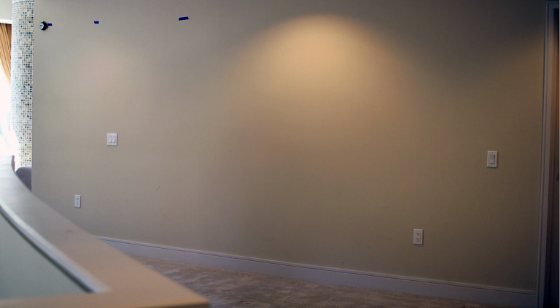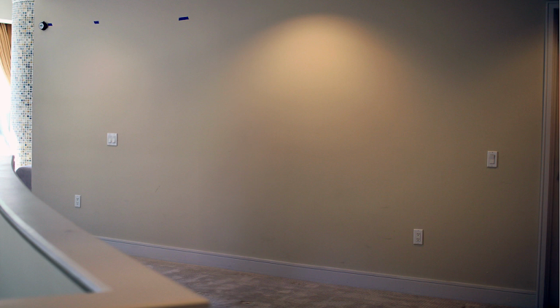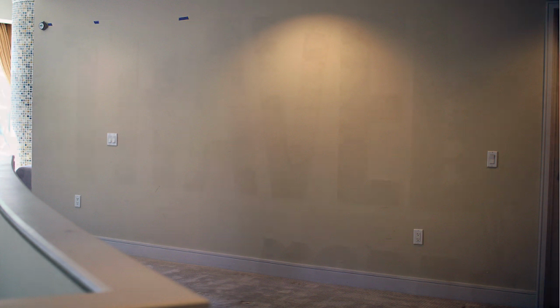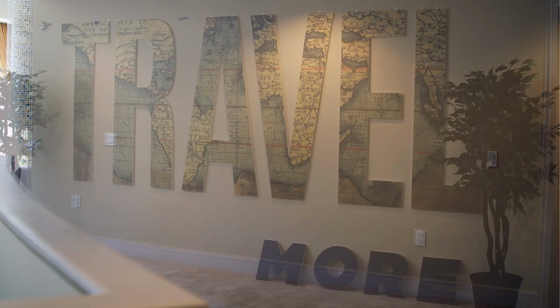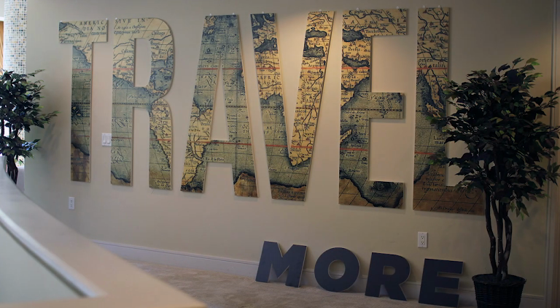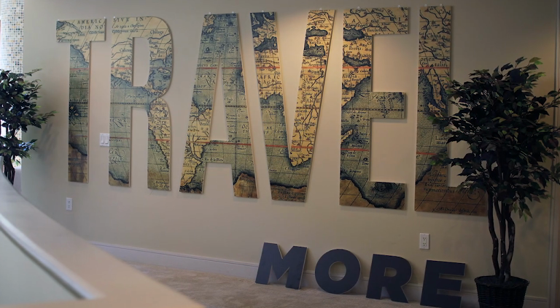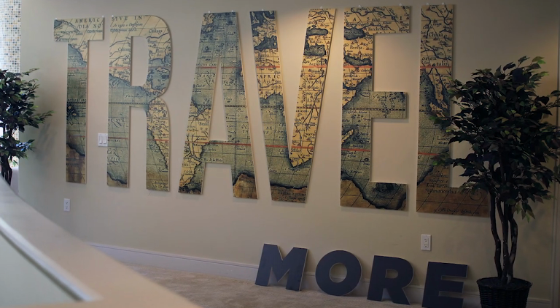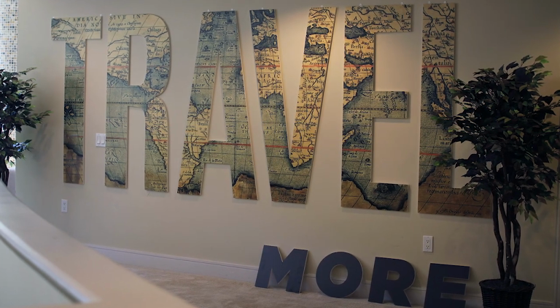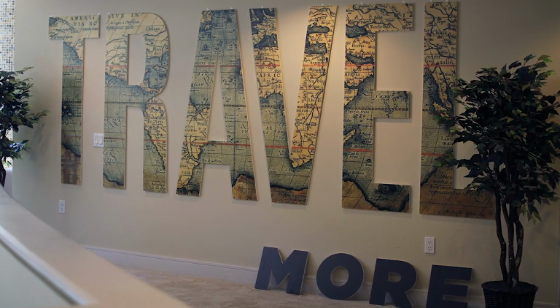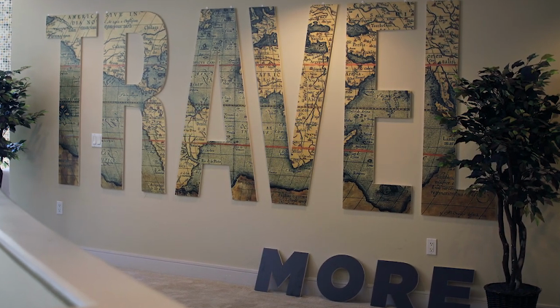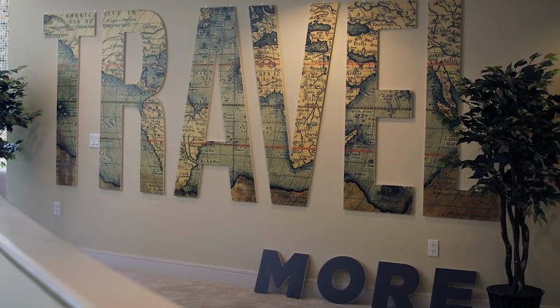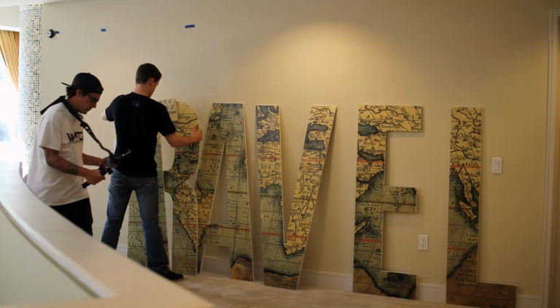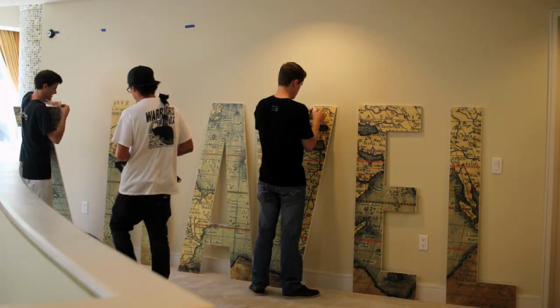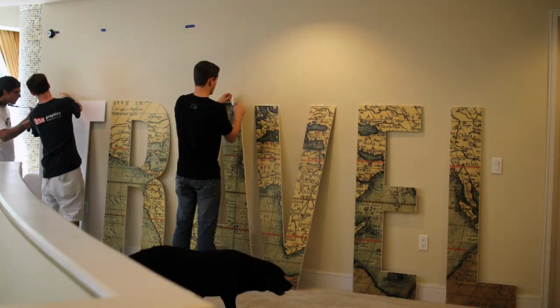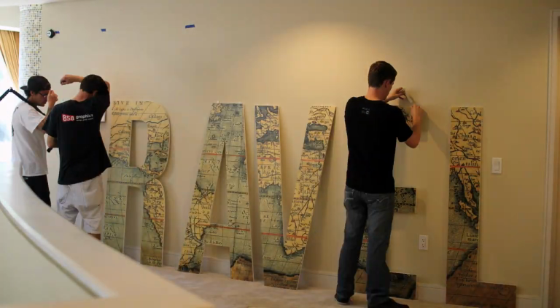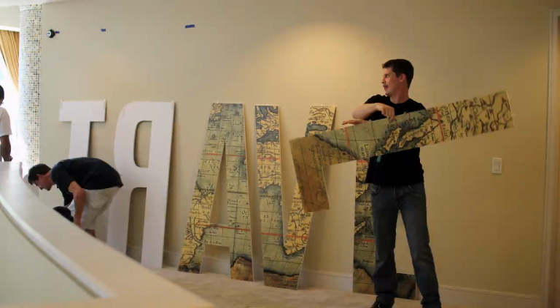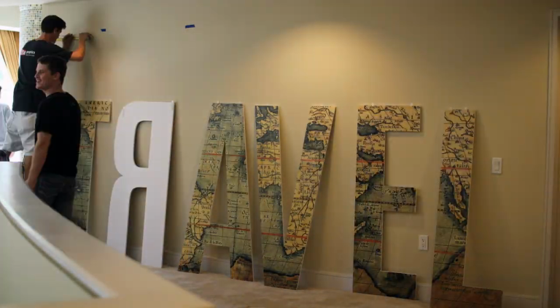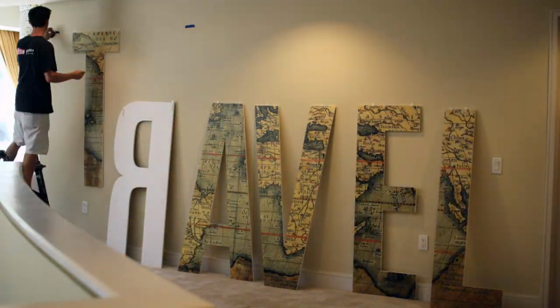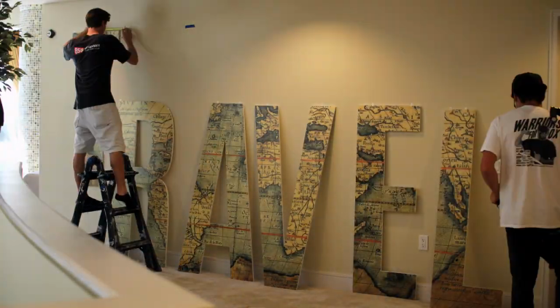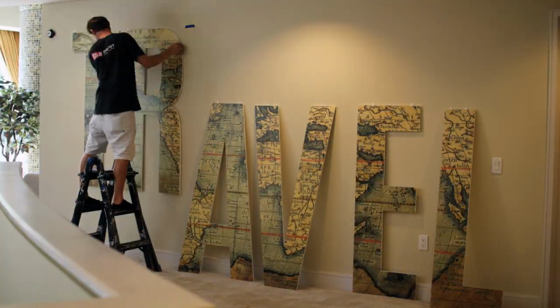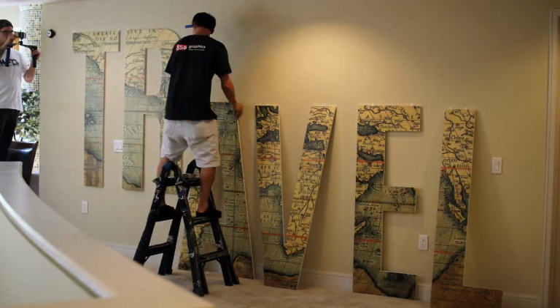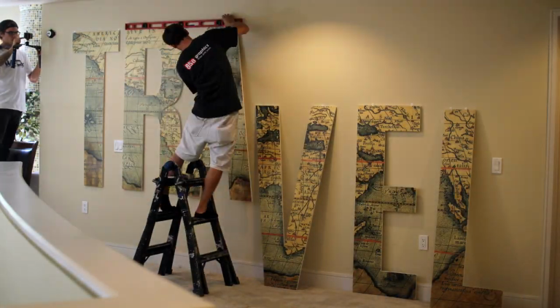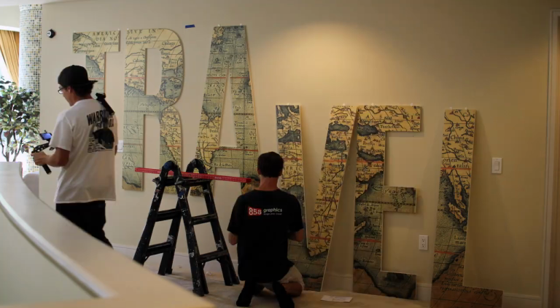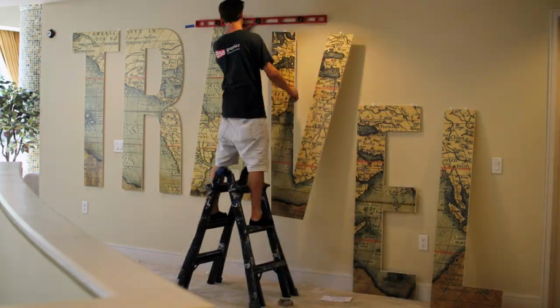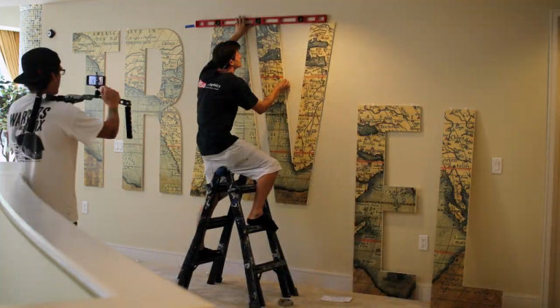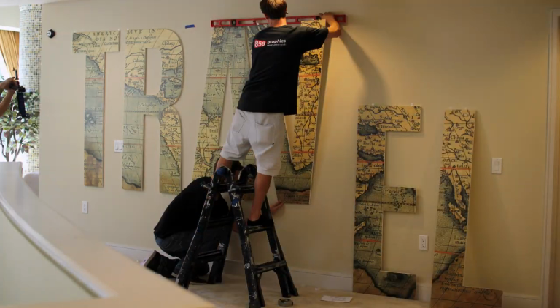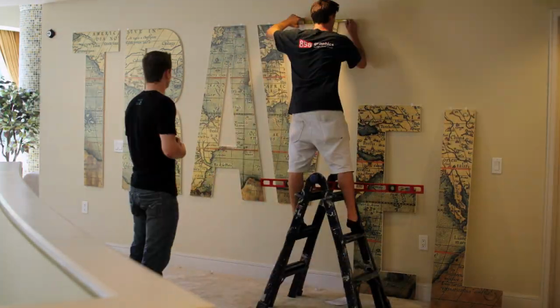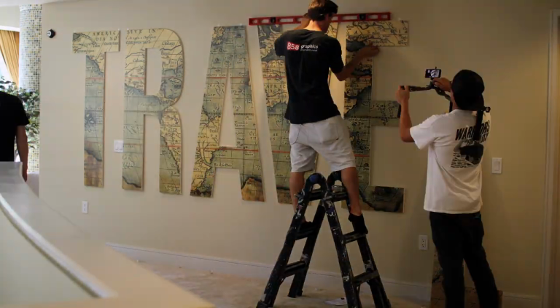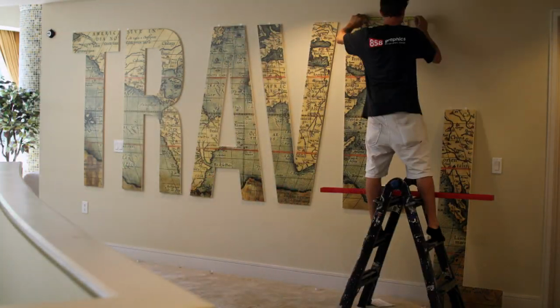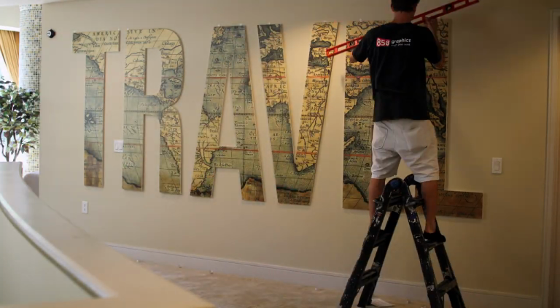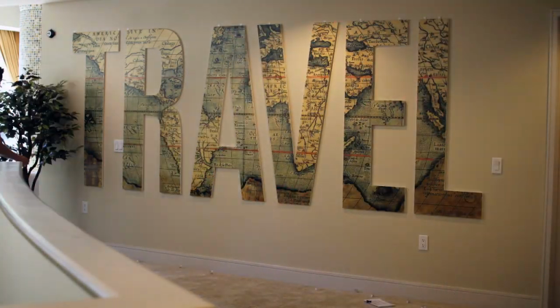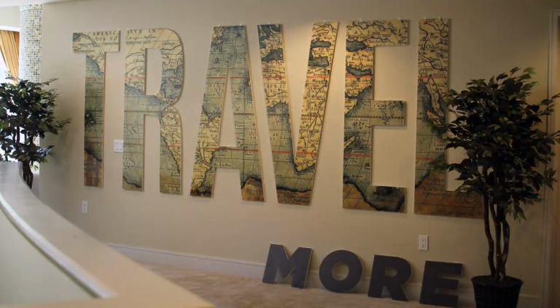Today, I want to show you exactly how we installed these giant letters. What makes this project really unique is it was a temporary install and we could only have them up for two months, so we needed to figure out a way where we could remove the signs without damaging the wall whatsoever.